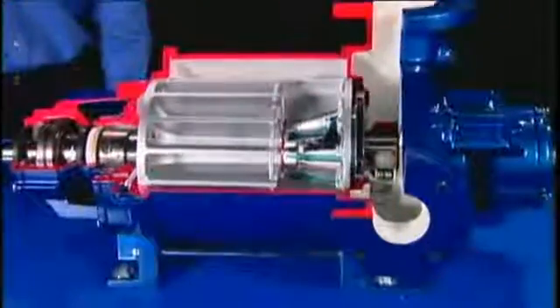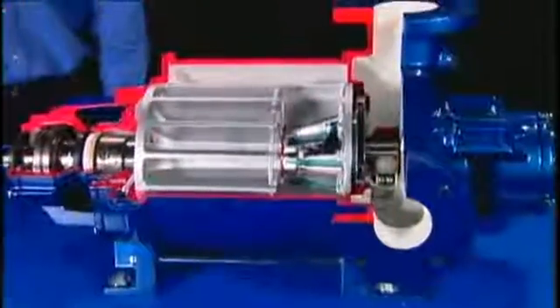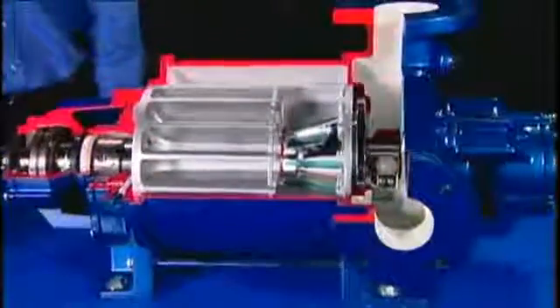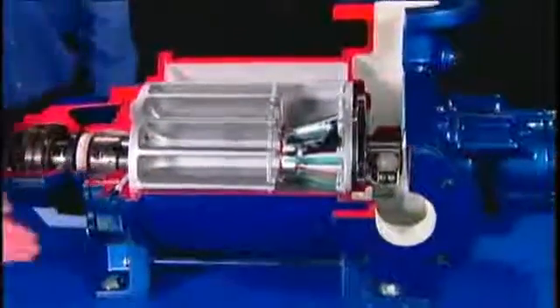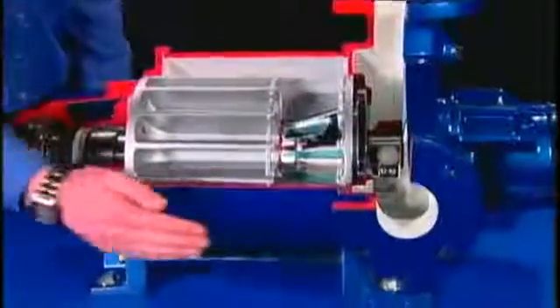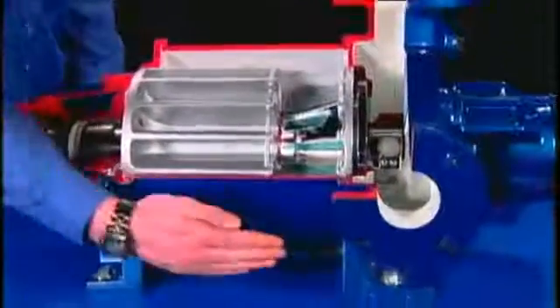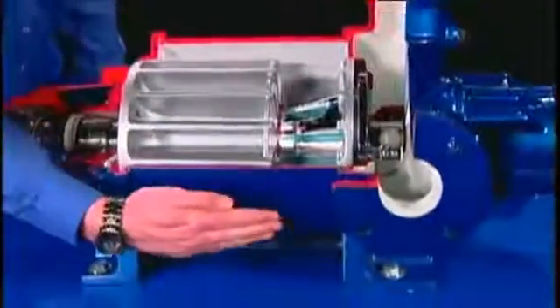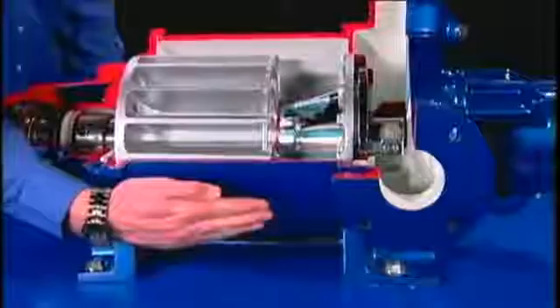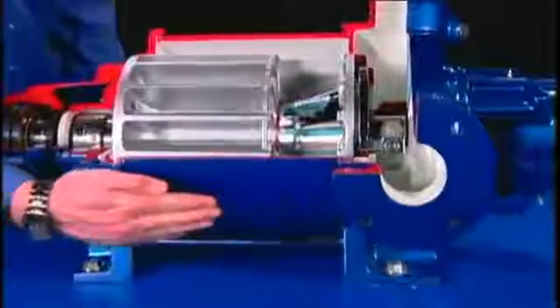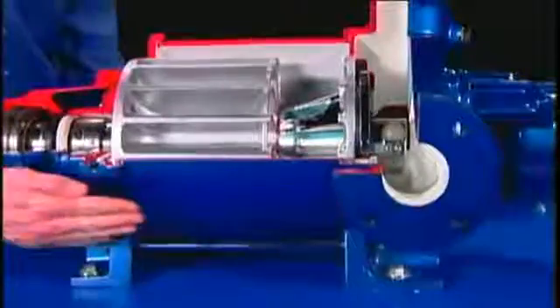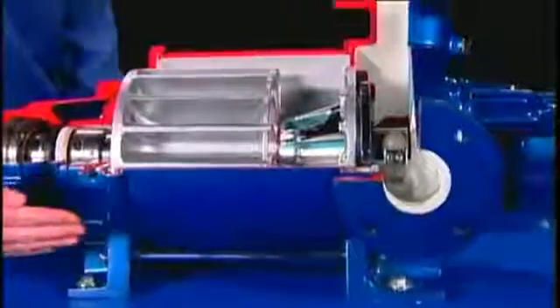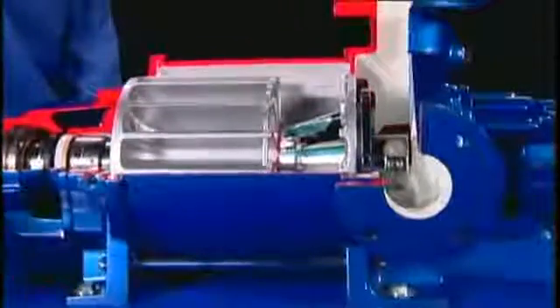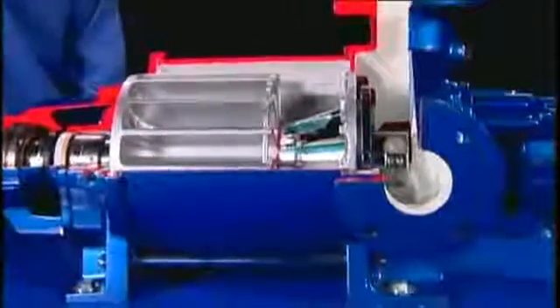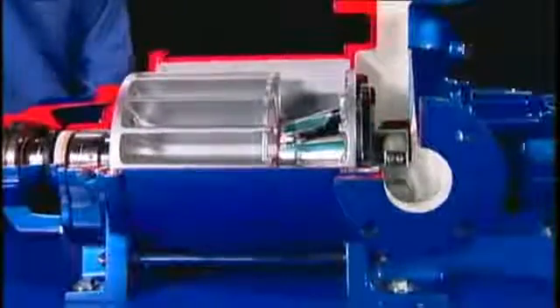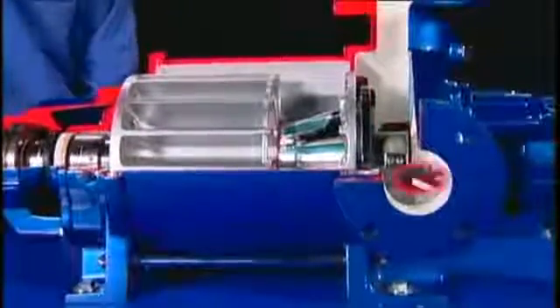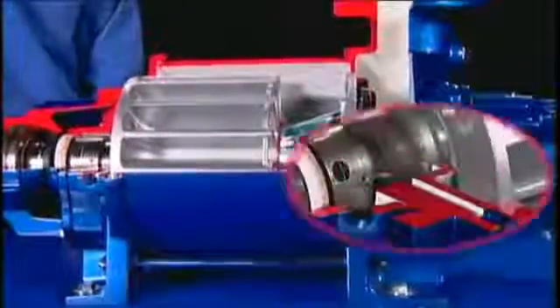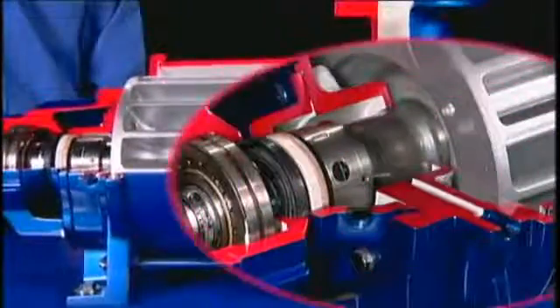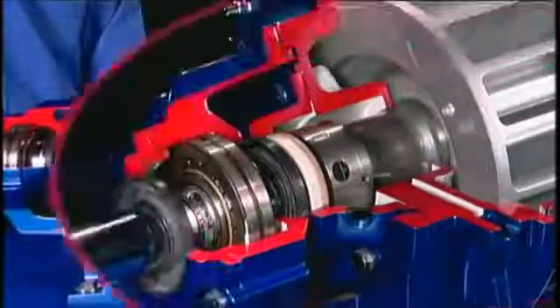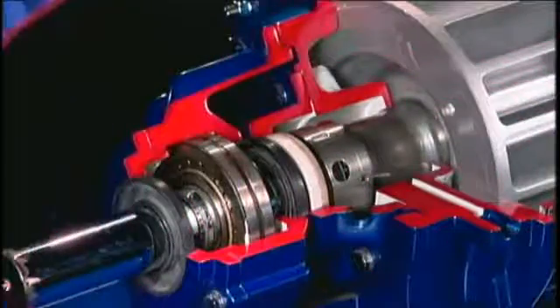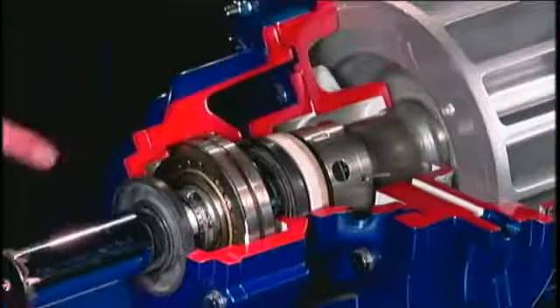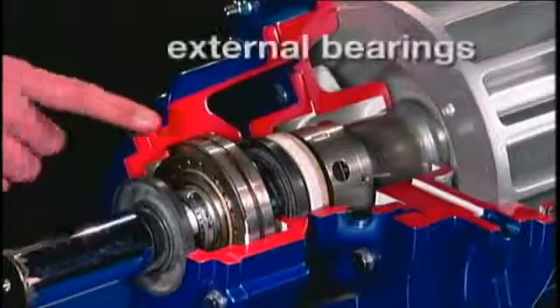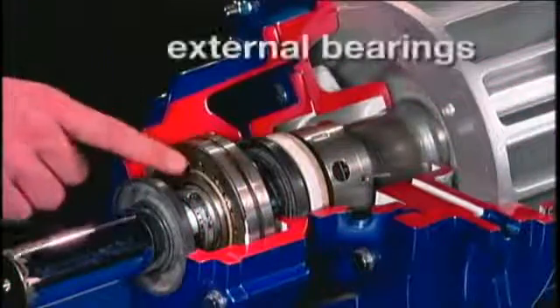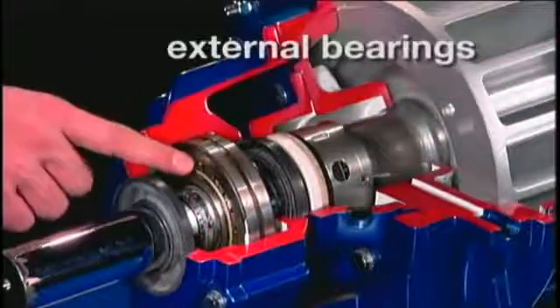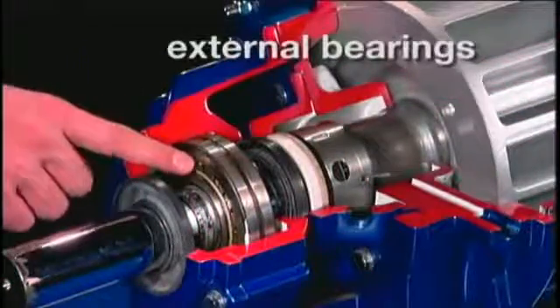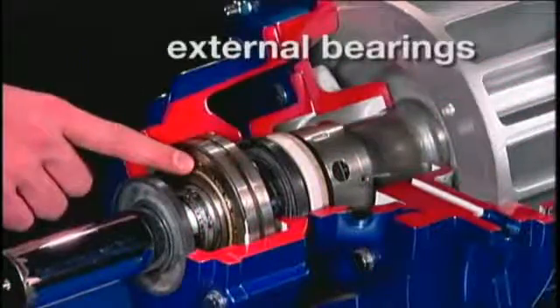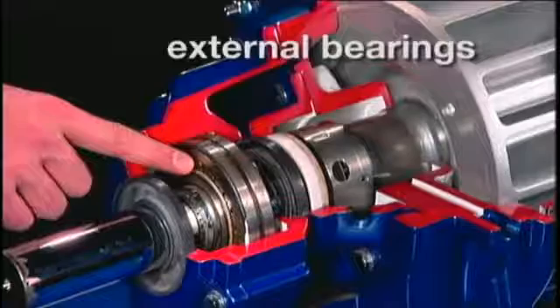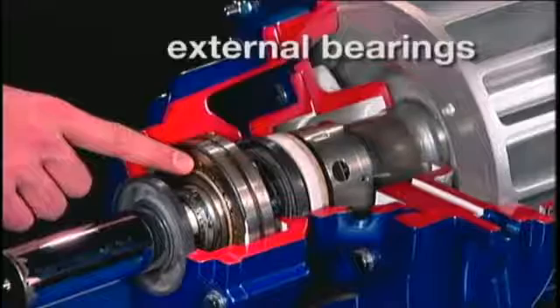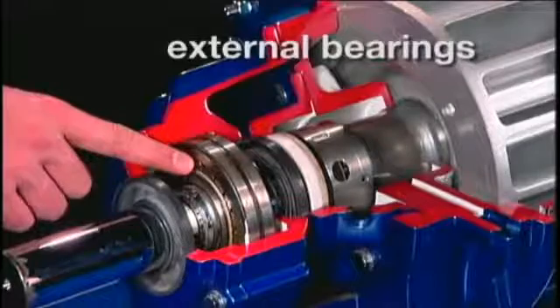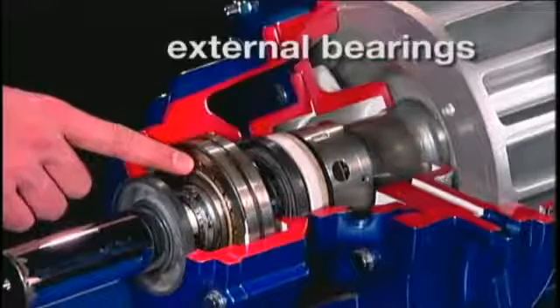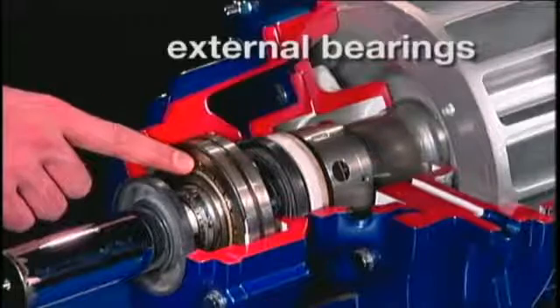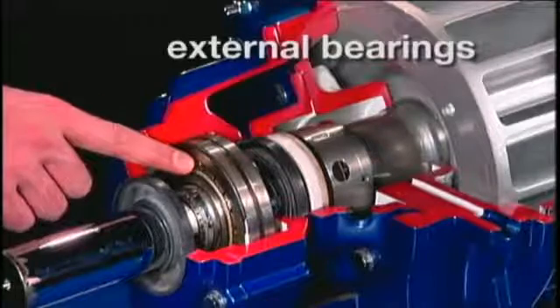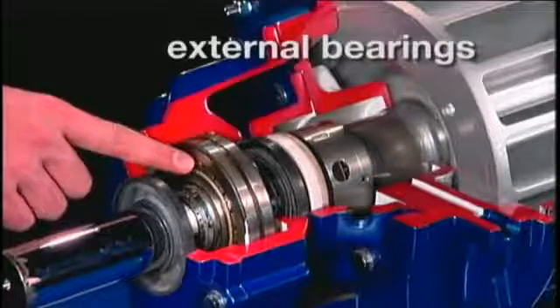When the rotor and cone are enclosed in the body, the pump is complete. The bearings are external, independent from whatever is moving through the pump.